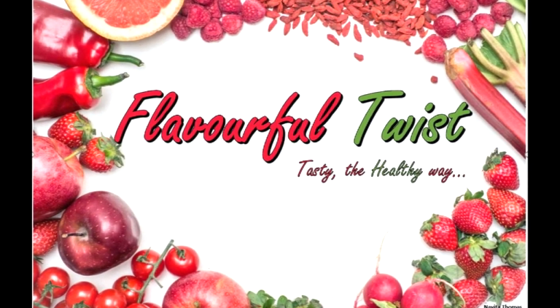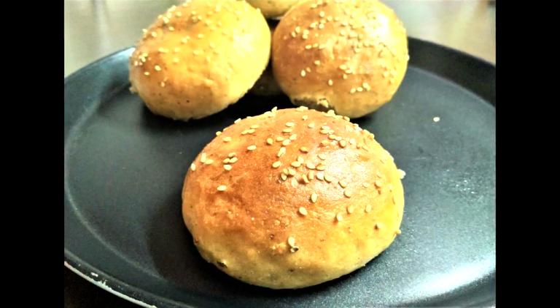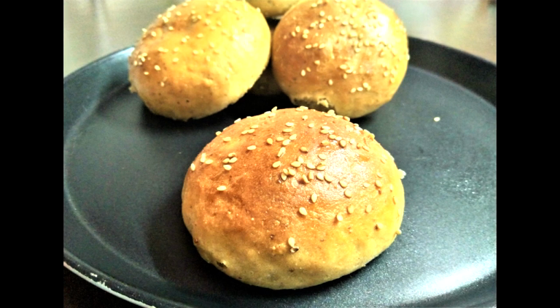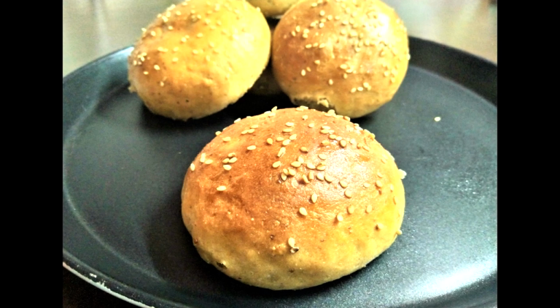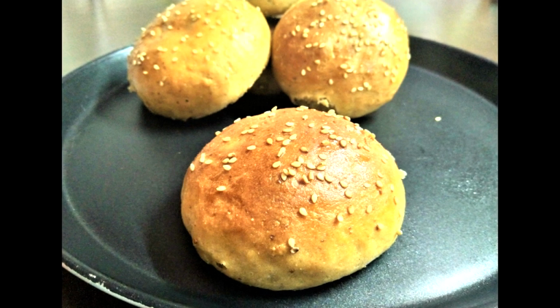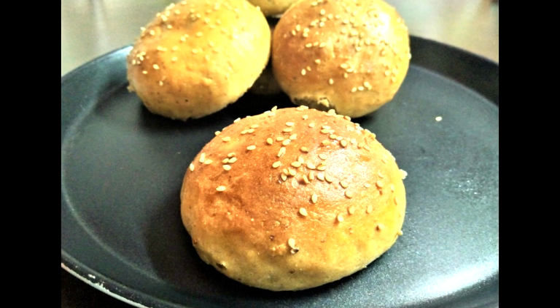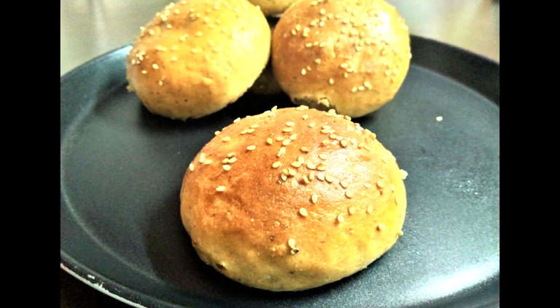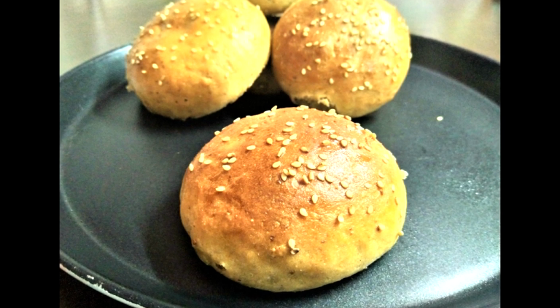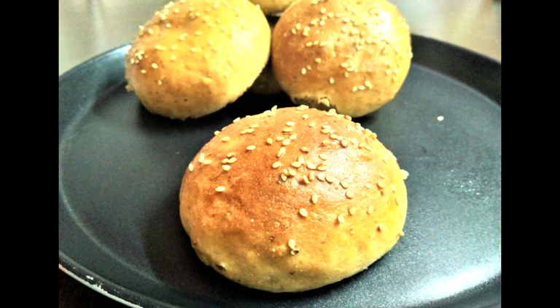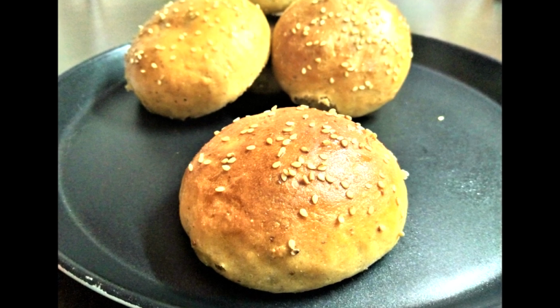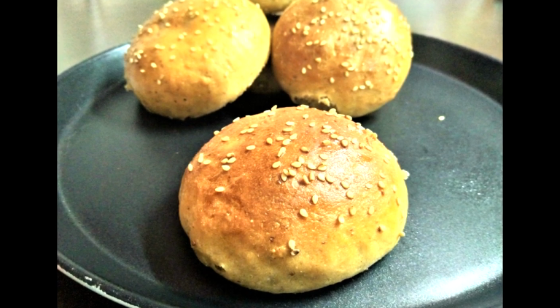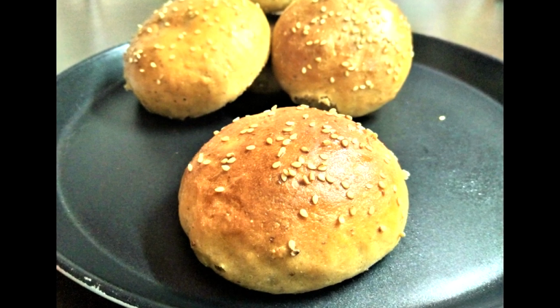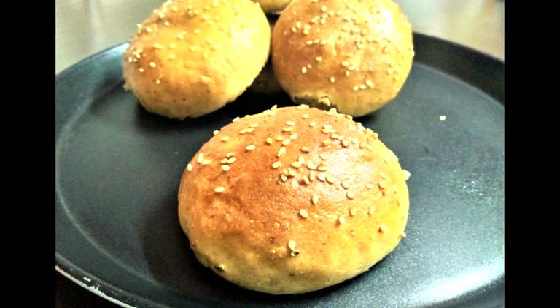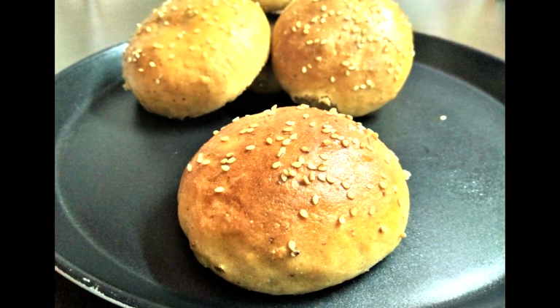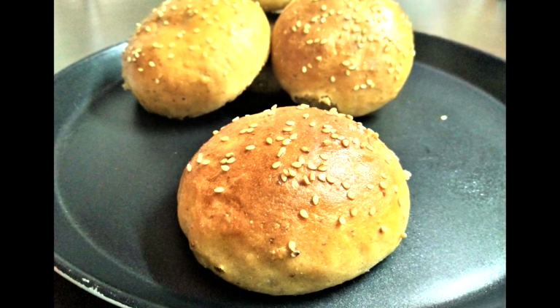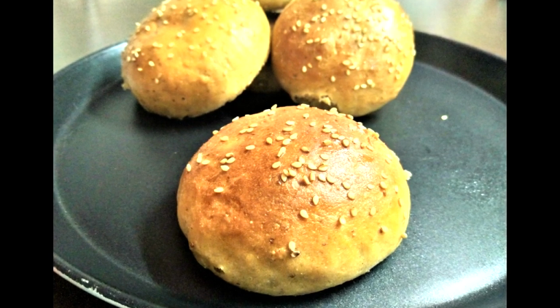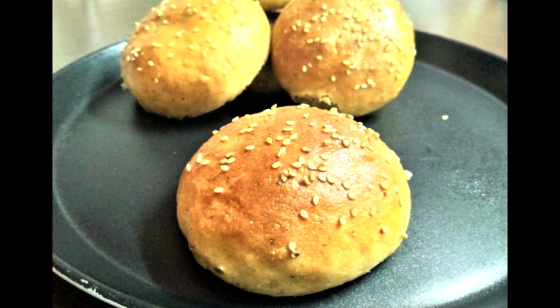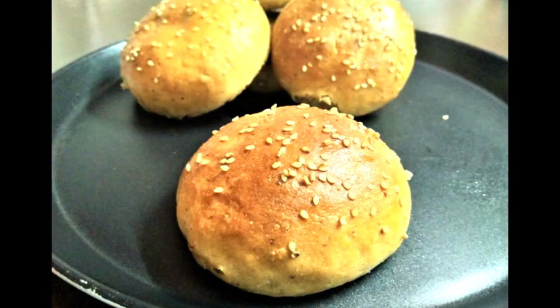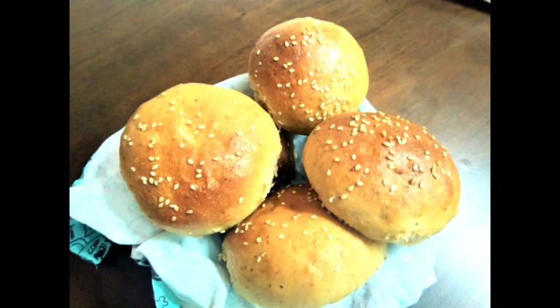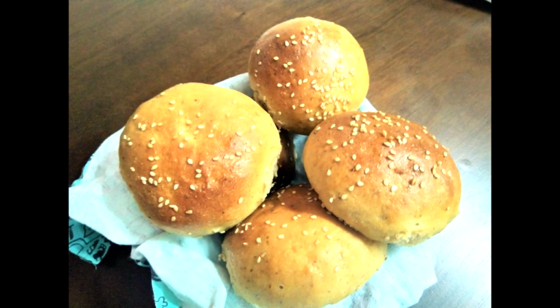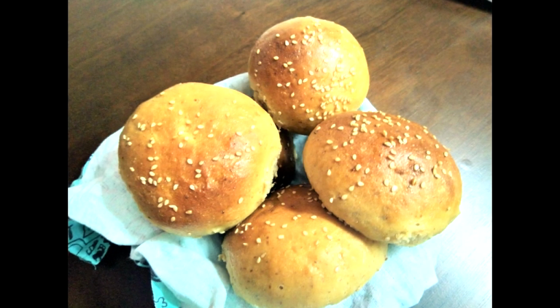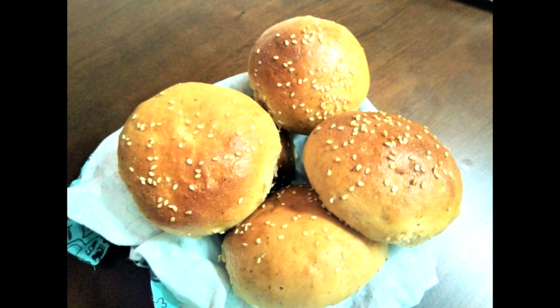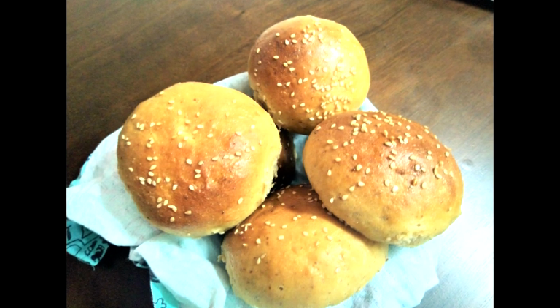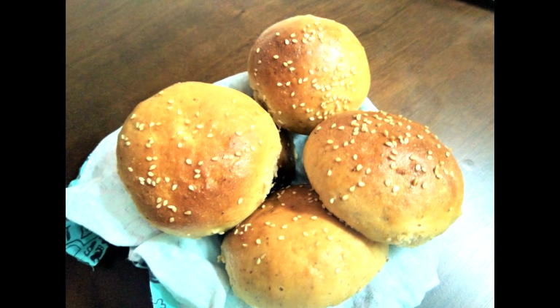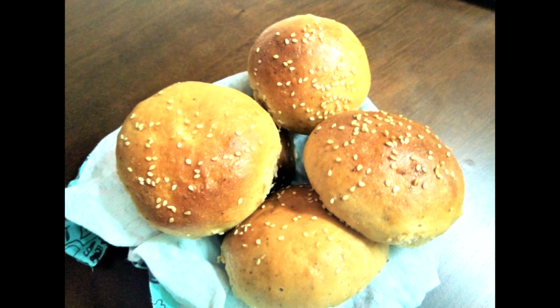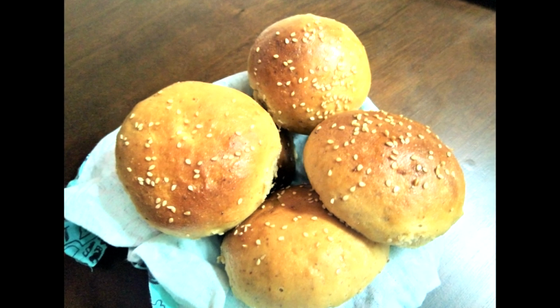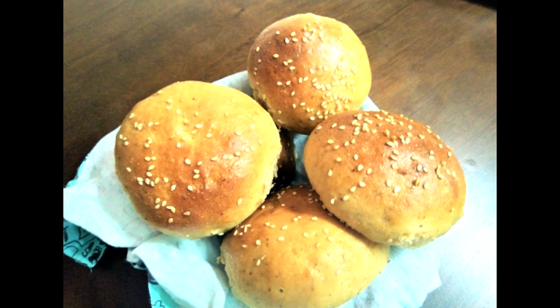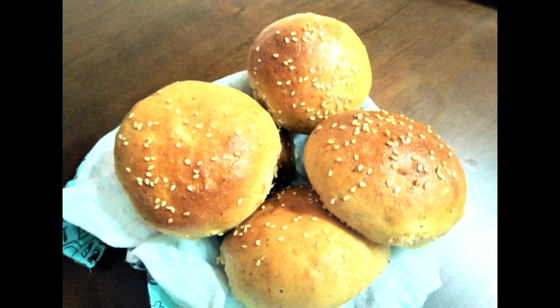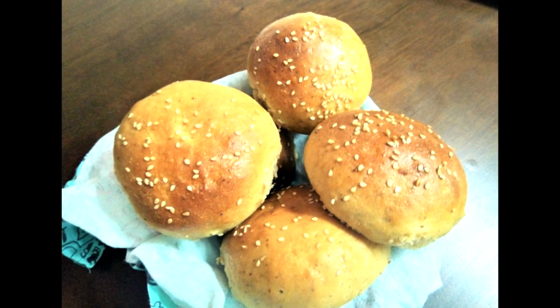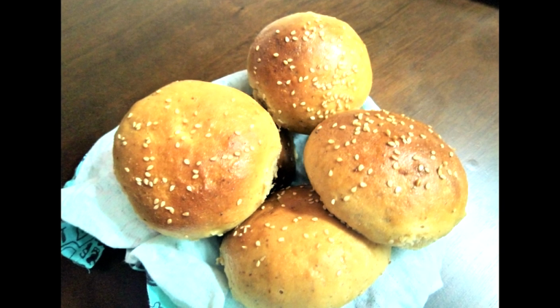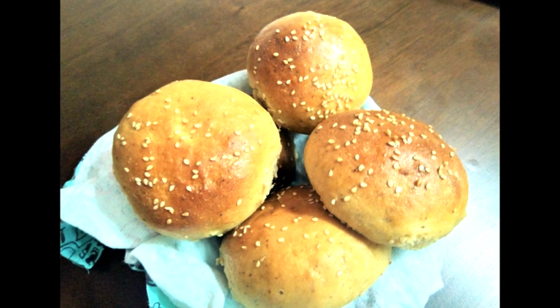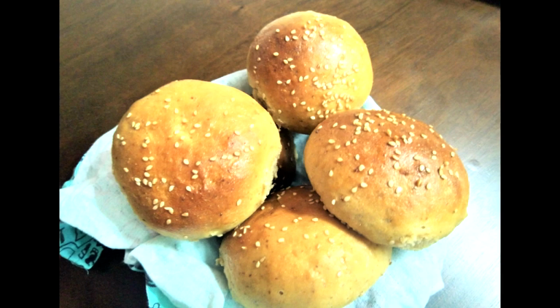Since a long time I was experimenting to get very soft and fluffy whole wheat buns, so finally here is the recipe for the perfect whole wheat burger buns.